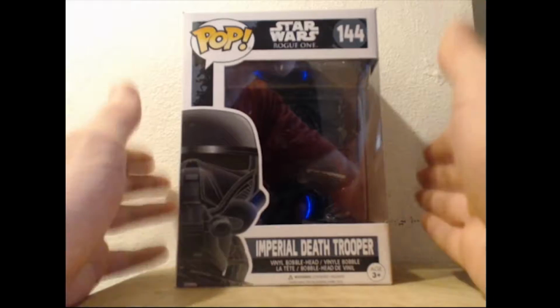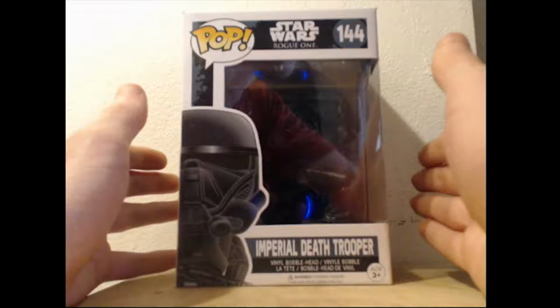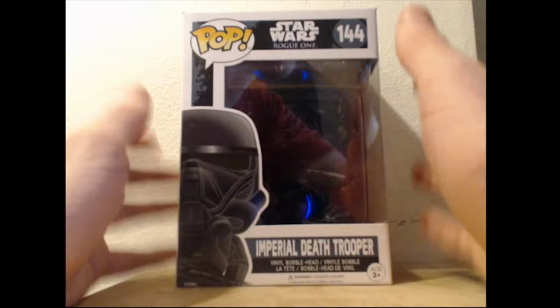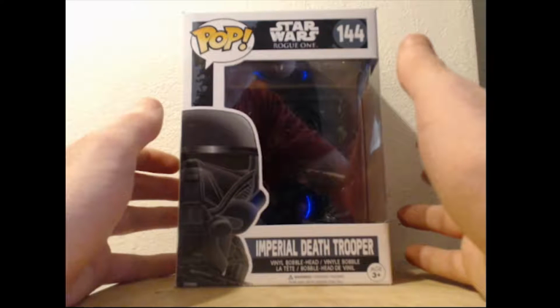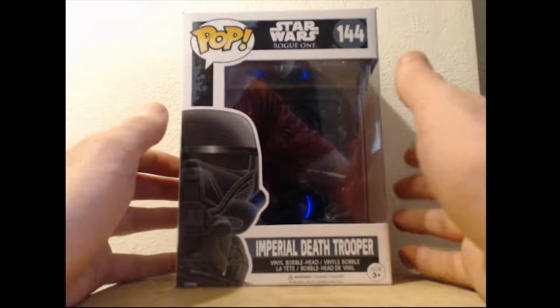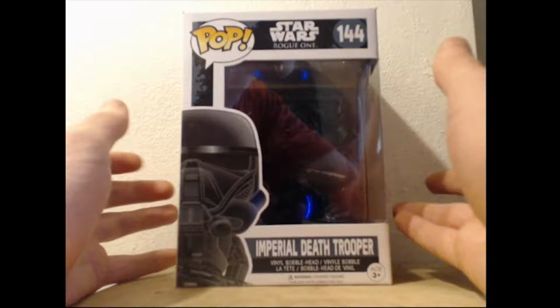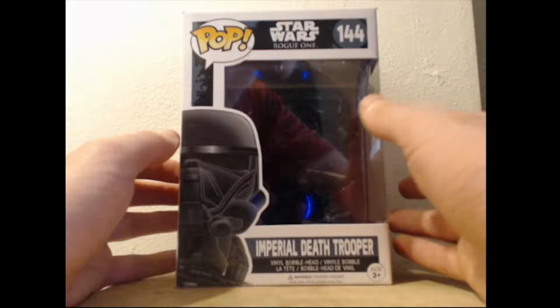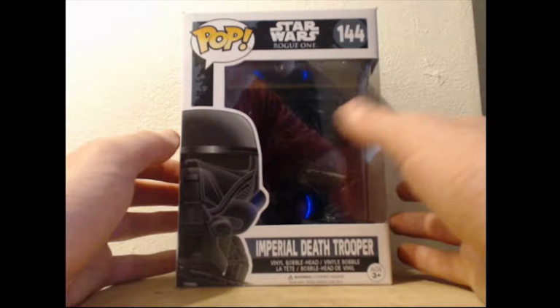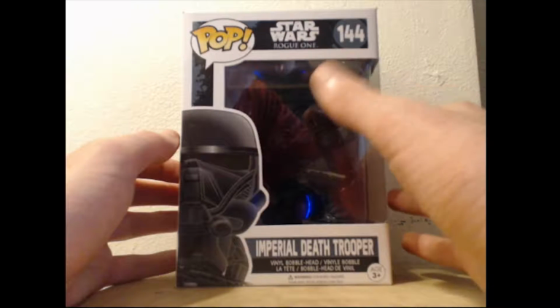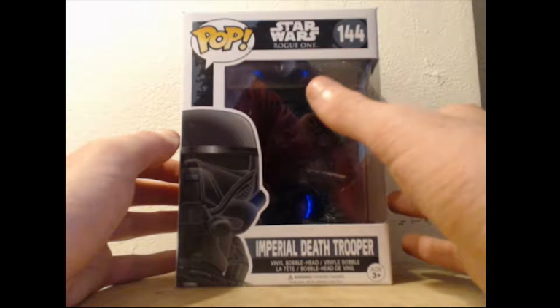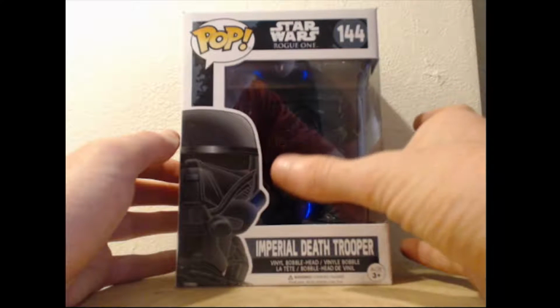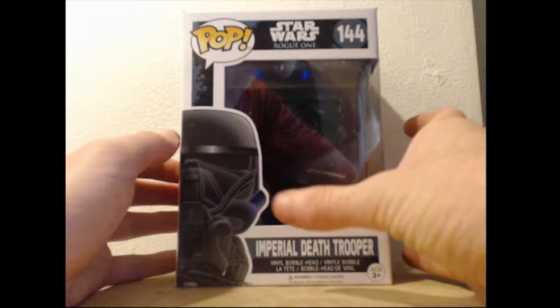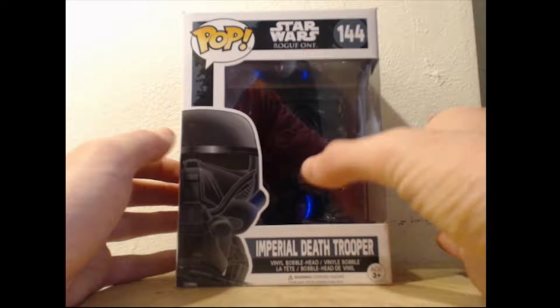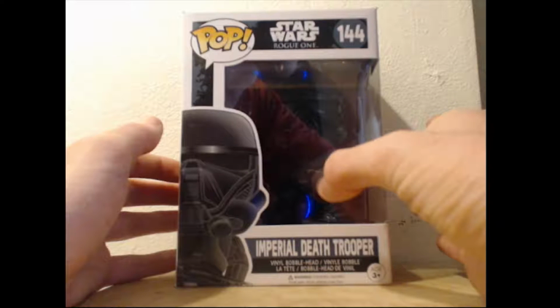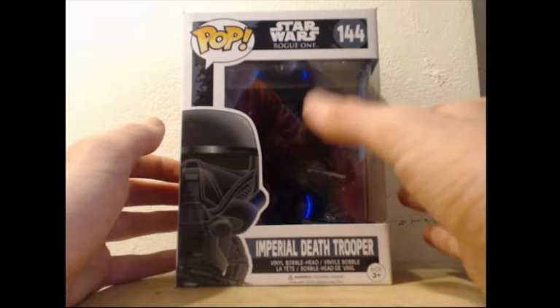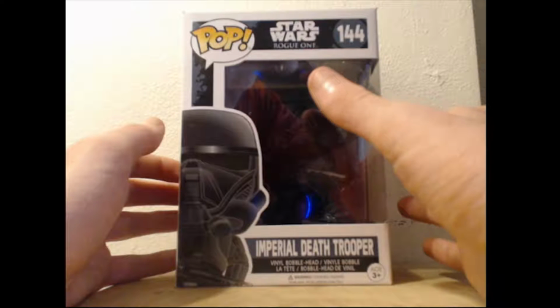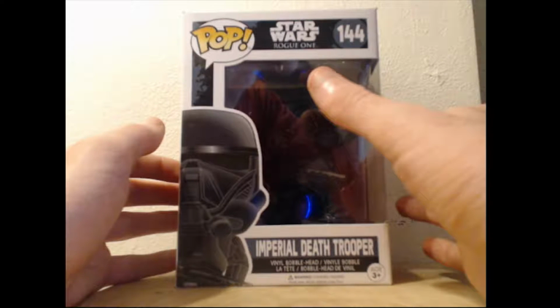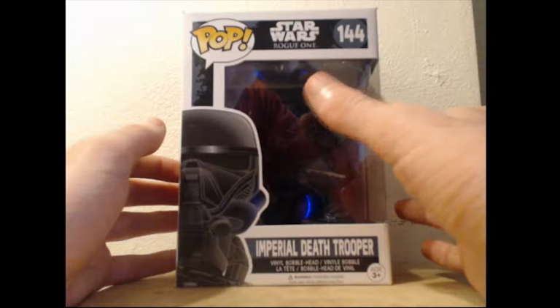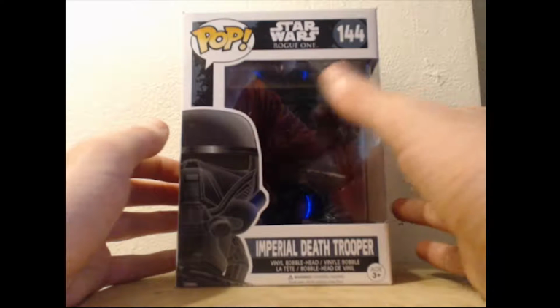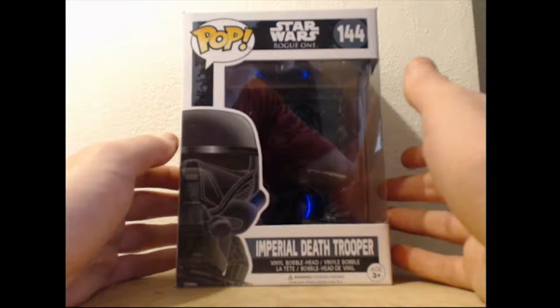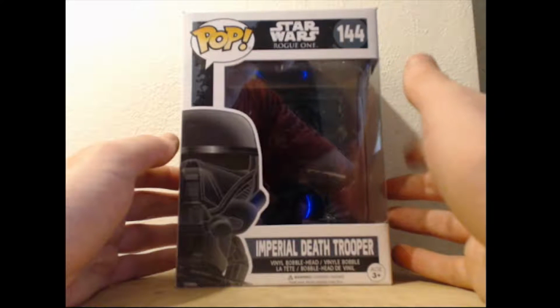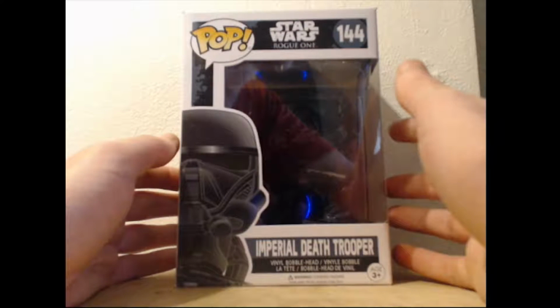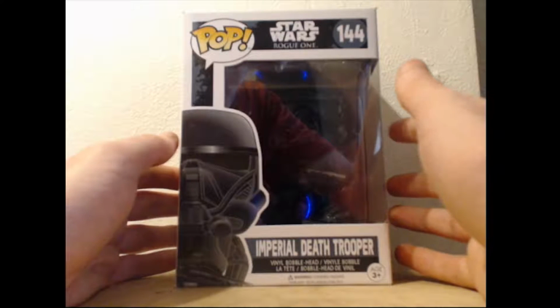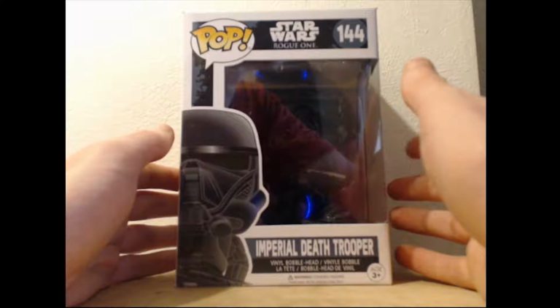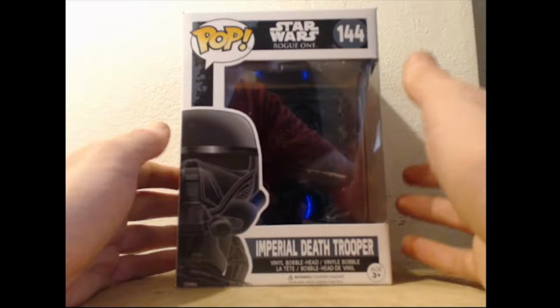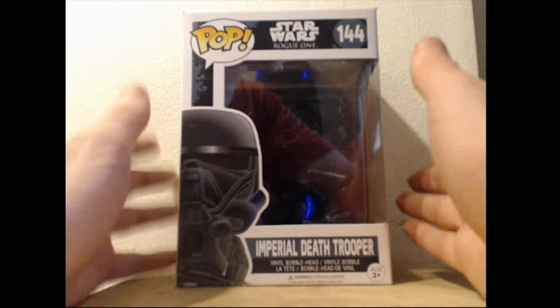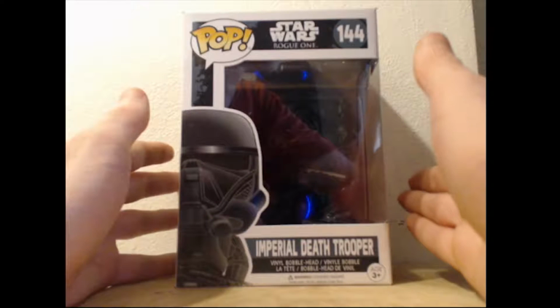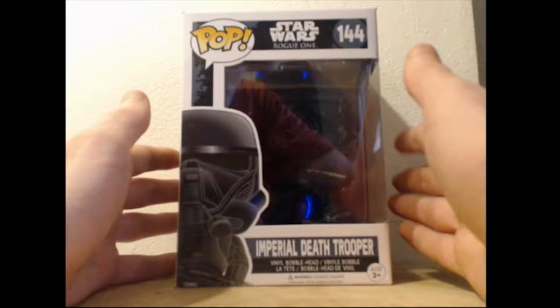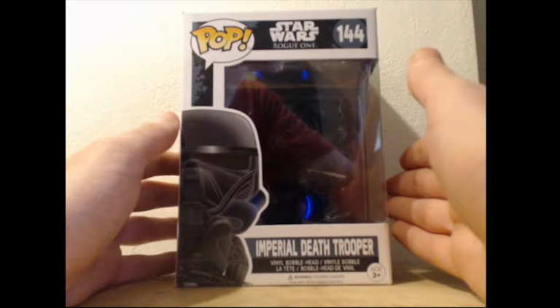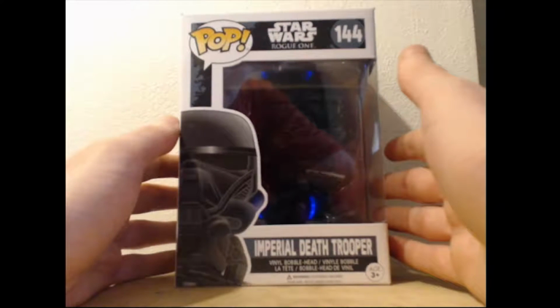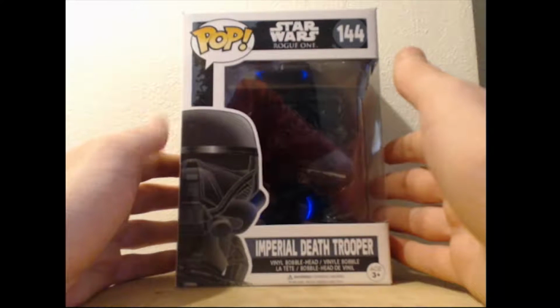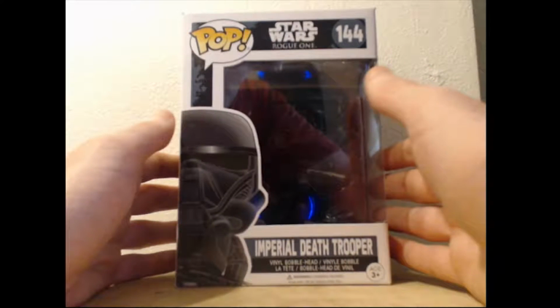What's up guys, CausewayGiant here and today I'm going to be reviewing the Funko Pop vinyl of the Imperial Death Trooper from Rogue One: A Star Wars Story. Just like the Scar Stormtrooper that I reviewed previously, this one is actually a gift as well, but I'm reviewing it anyway.